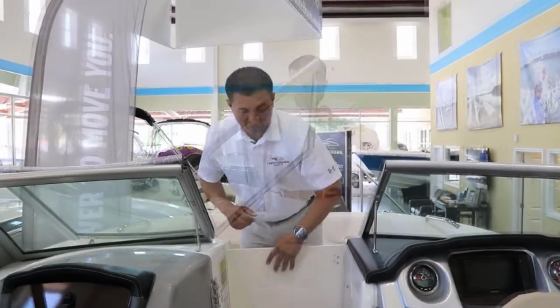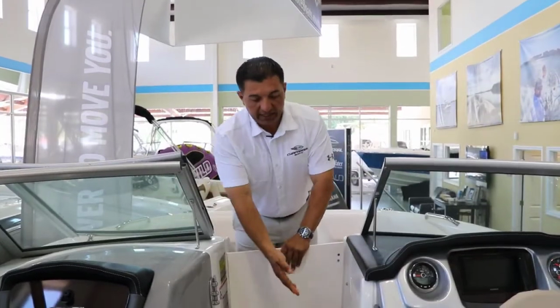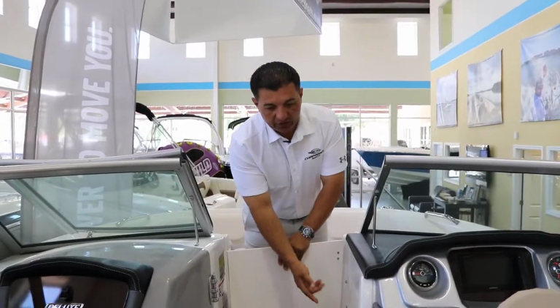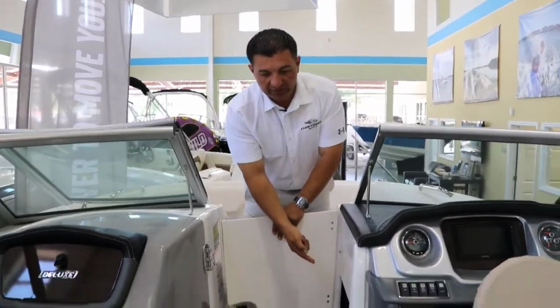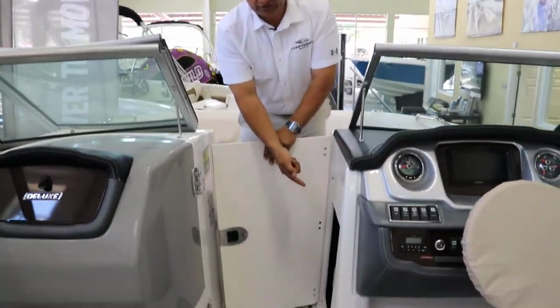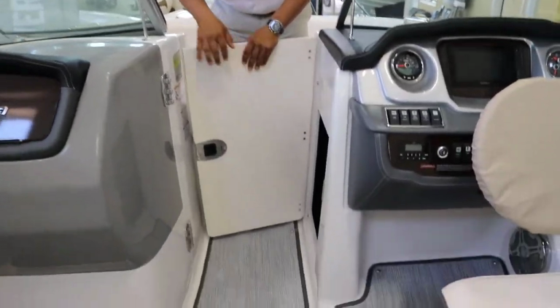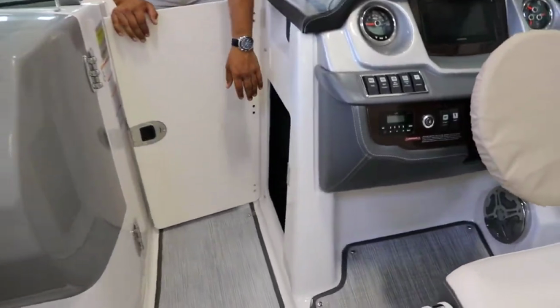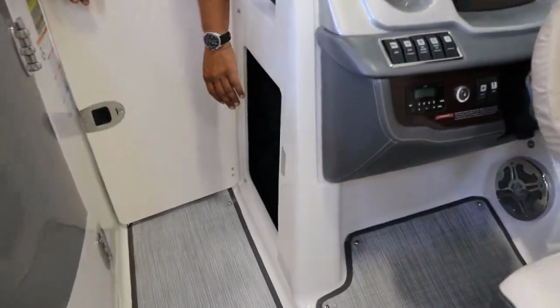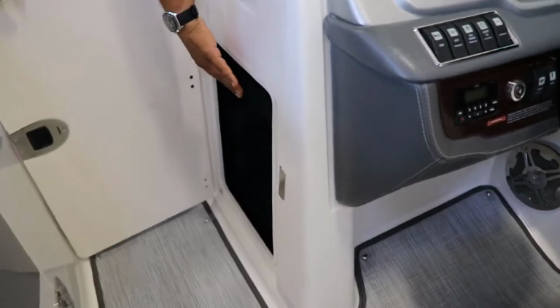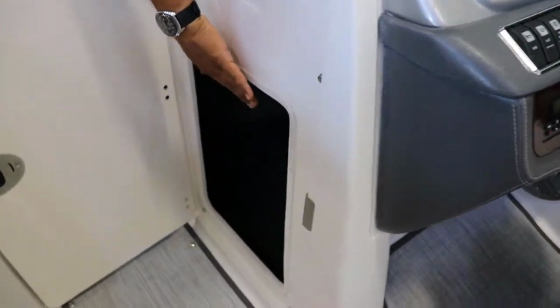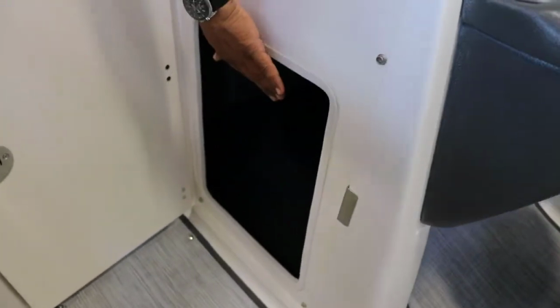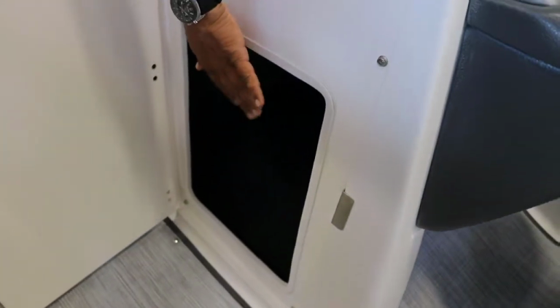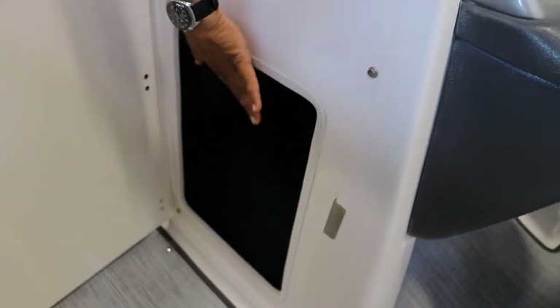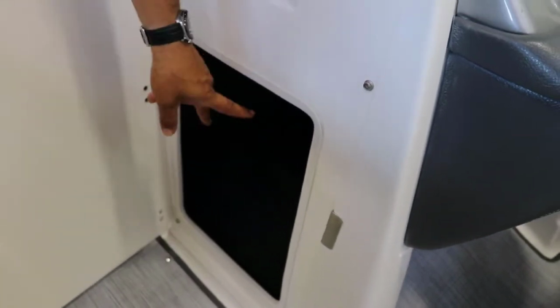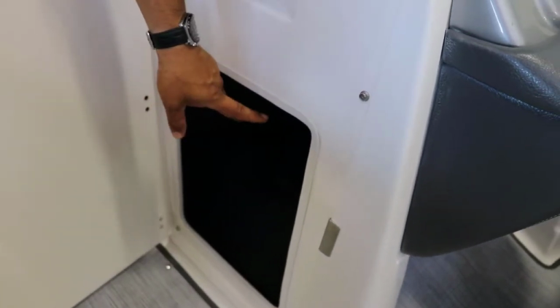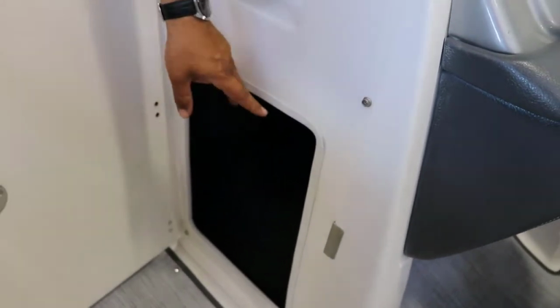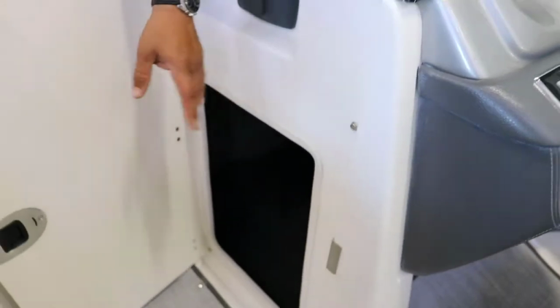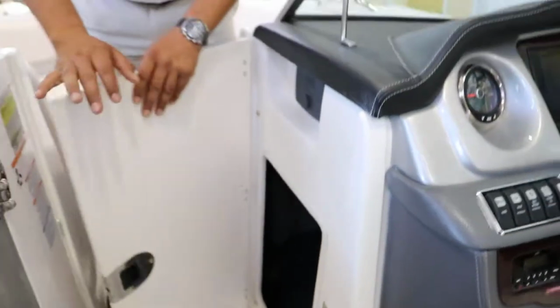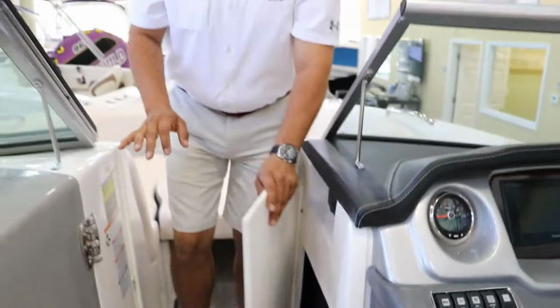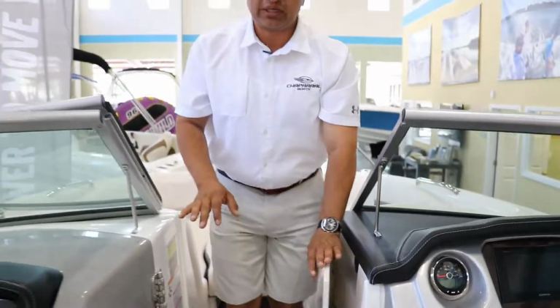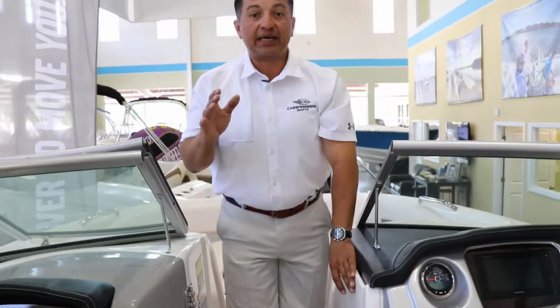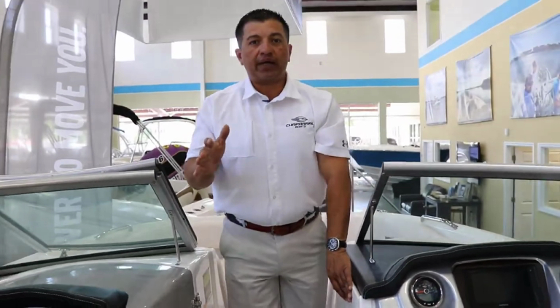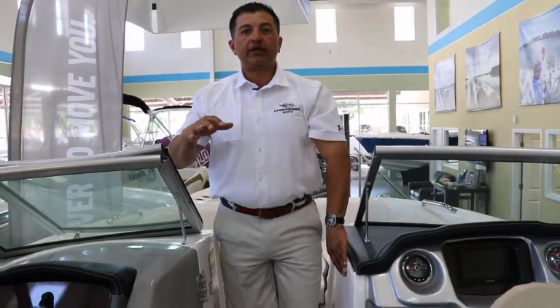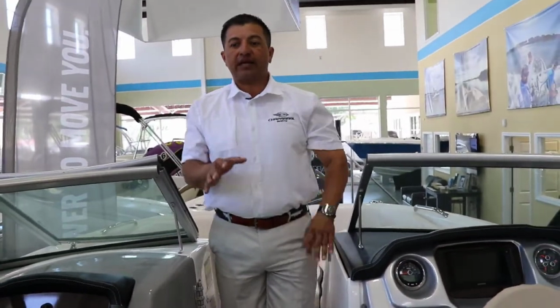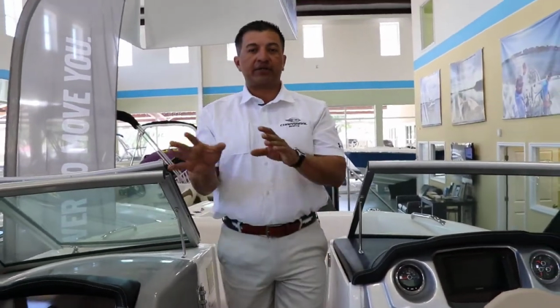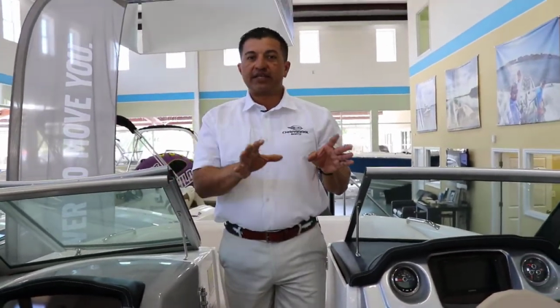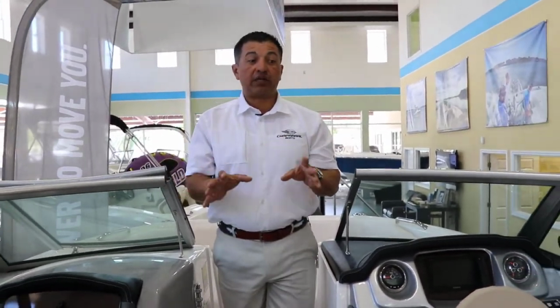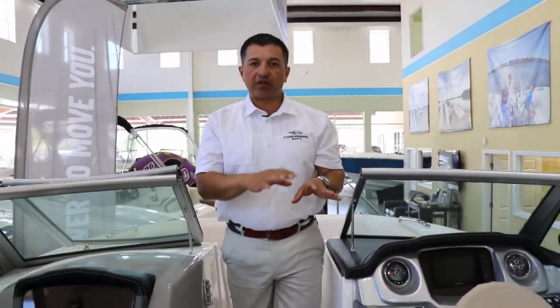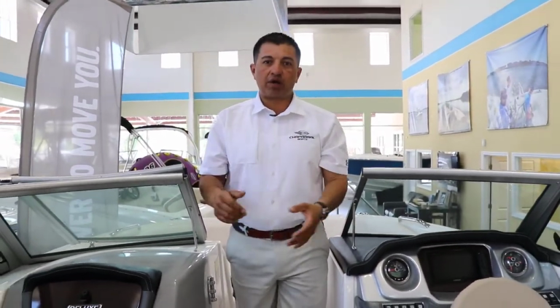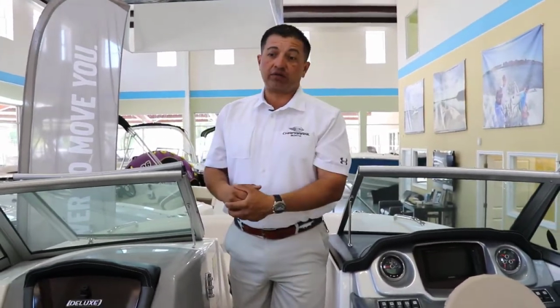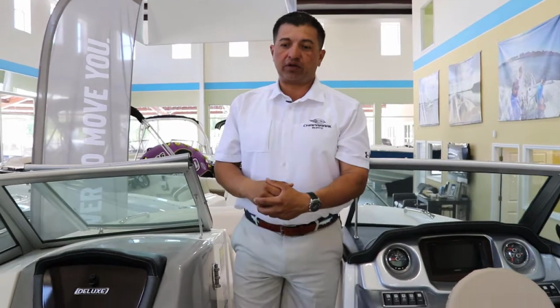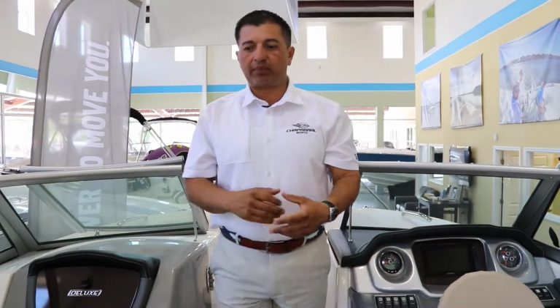Right behind you have a storage compartment, and then you have a nice bracket where you can keep the table and also a bracket for the legs of the table. That way you don't have a table or legs laying around in the other compartments.